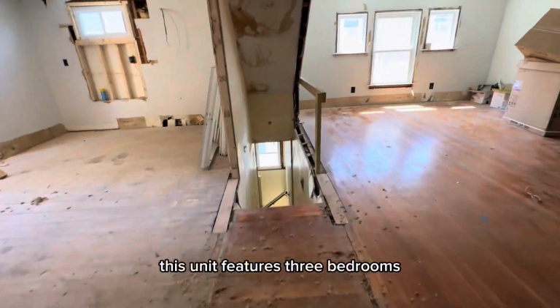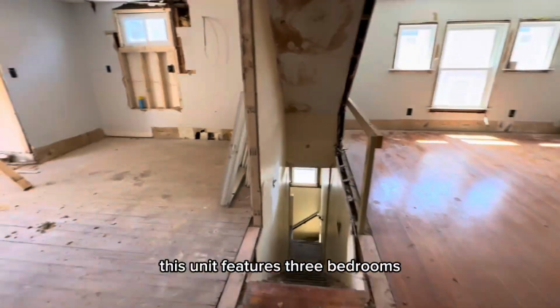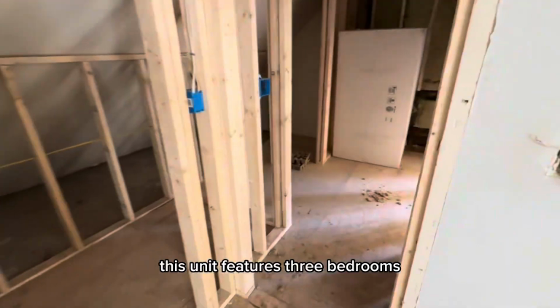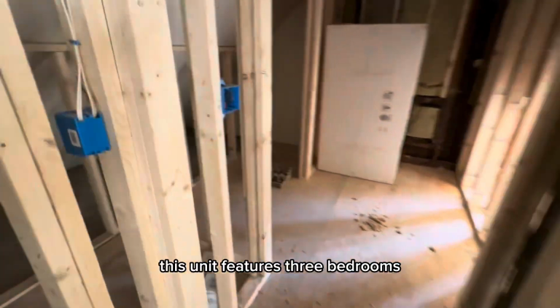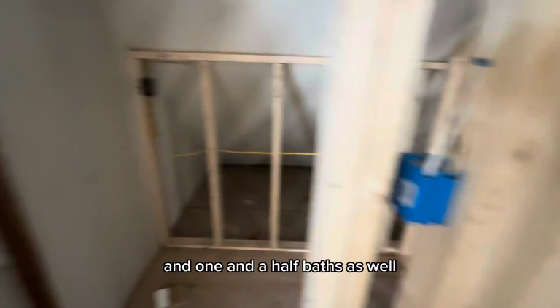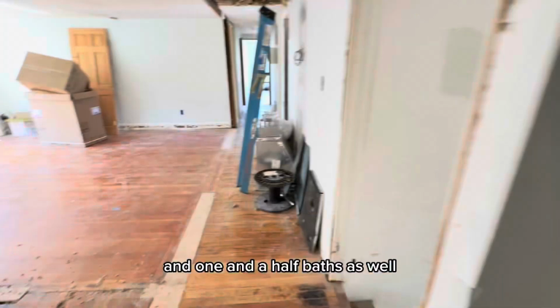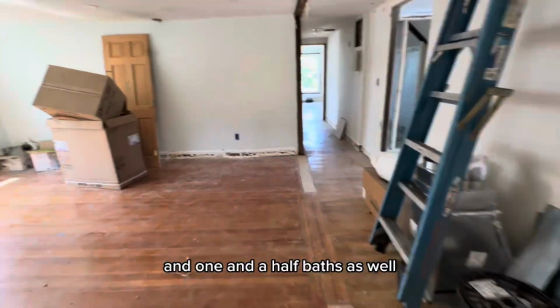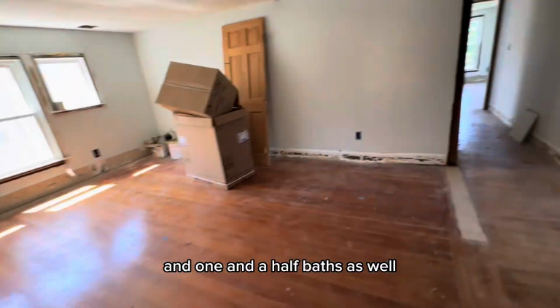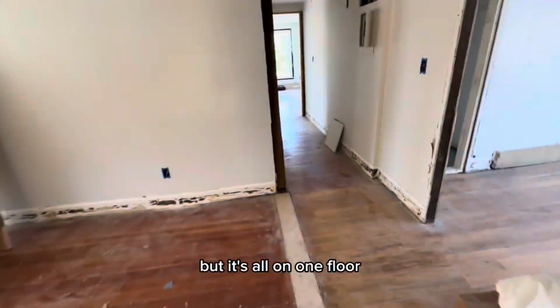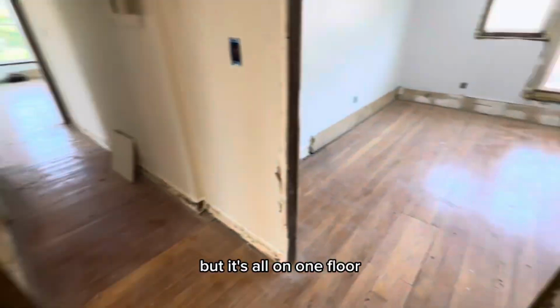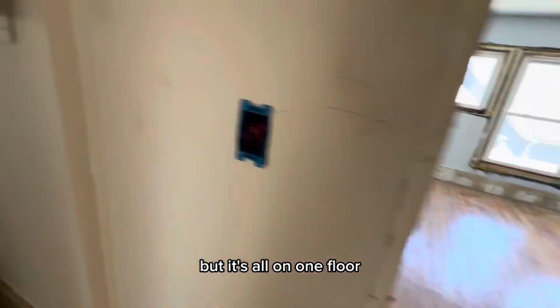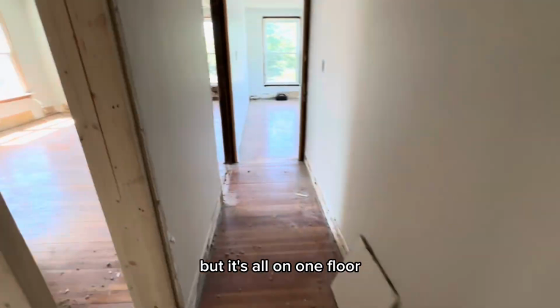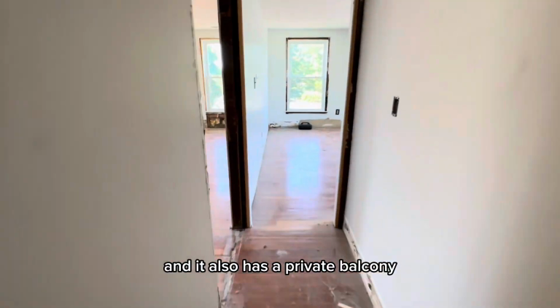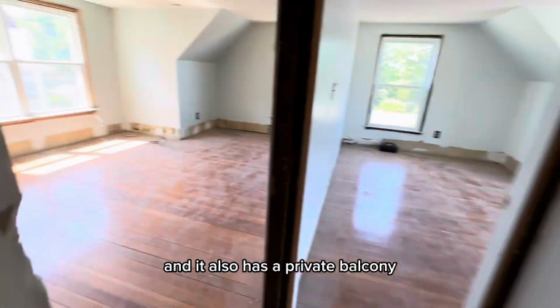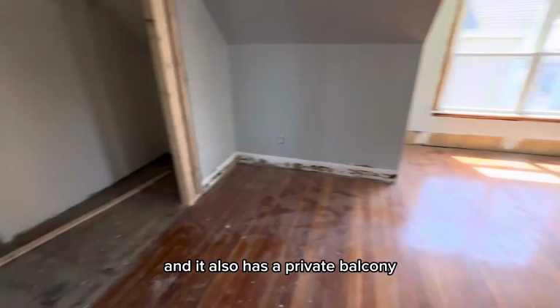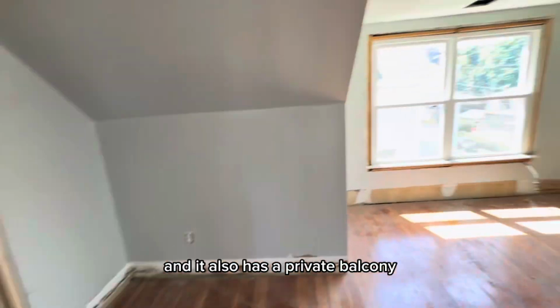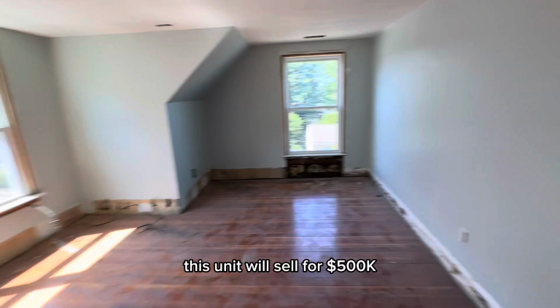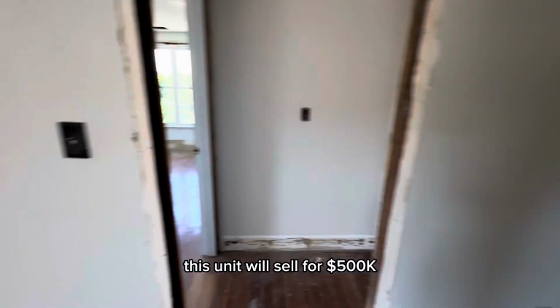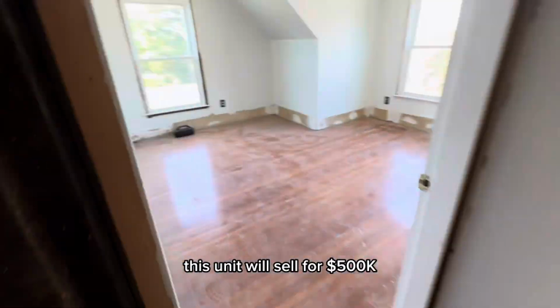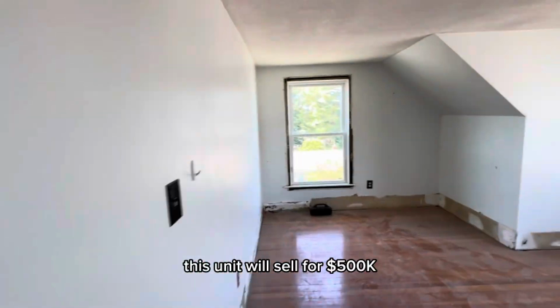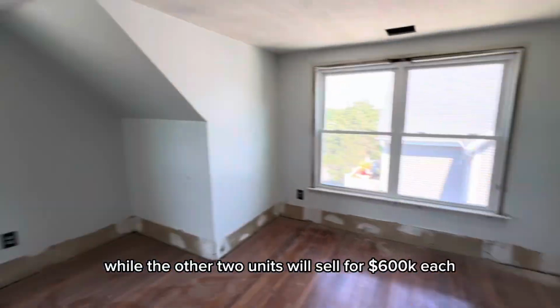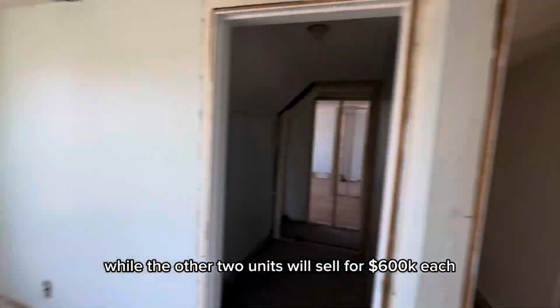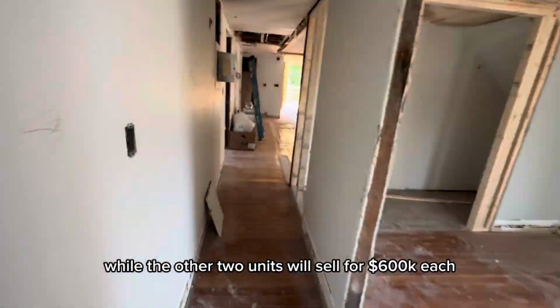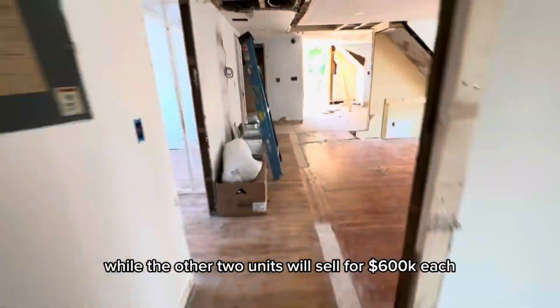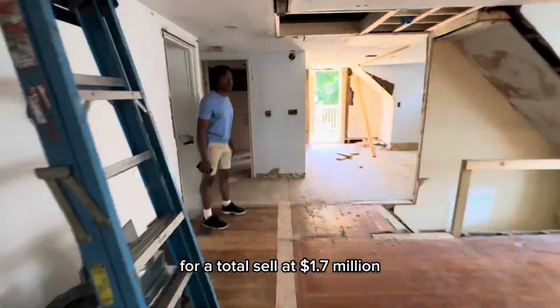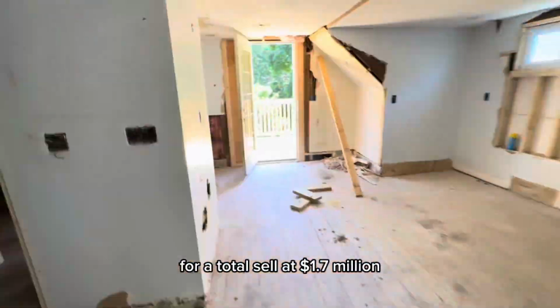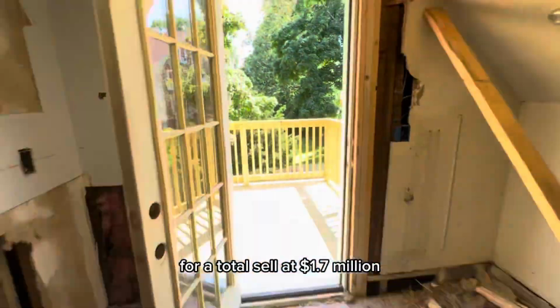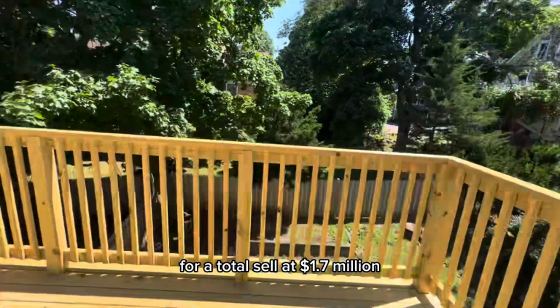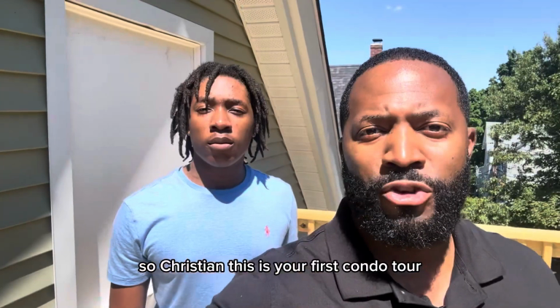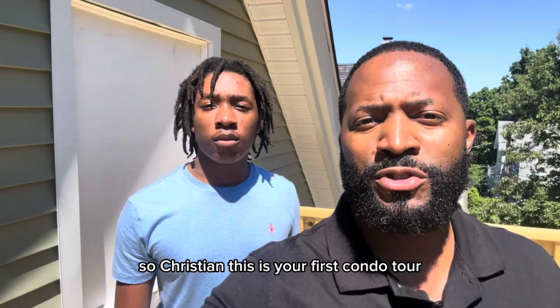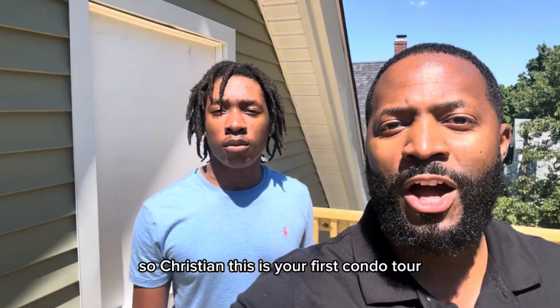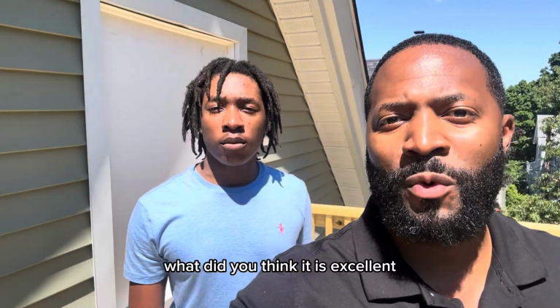This unit features three bedrooms and one and a half baths as well, but it's all on one floor, and it also has a private balcony. This unit will sell for $500,000, while the other two units will sell for $600,000 each, for a total sale price of $1.7 million. So Christian, this is your first condo tour — what did you think?